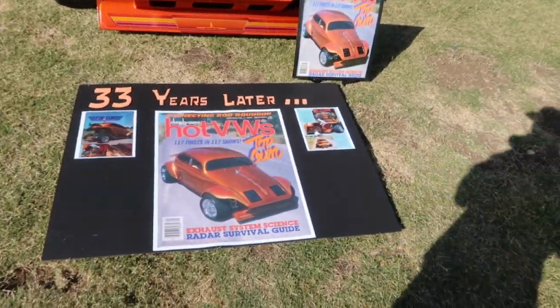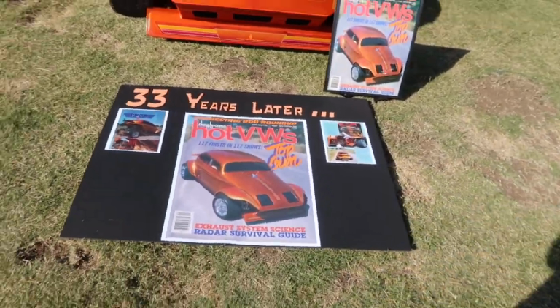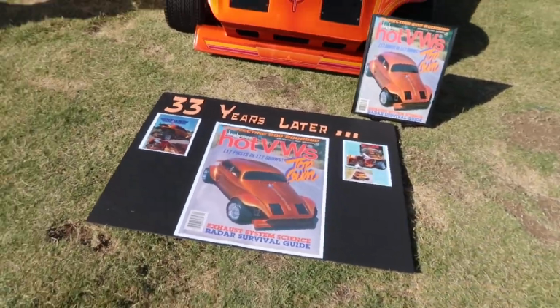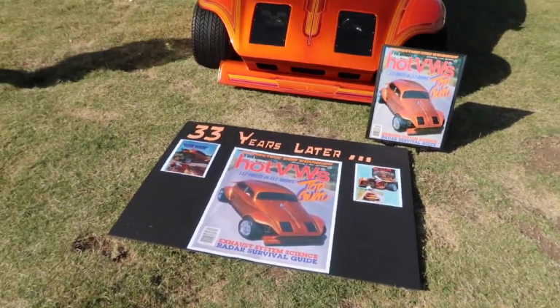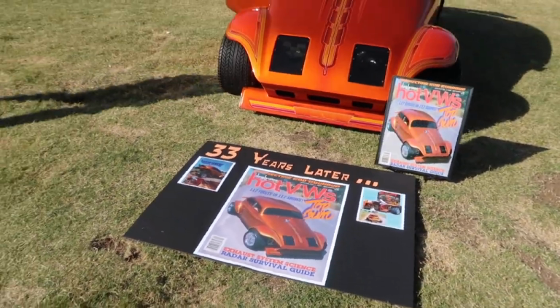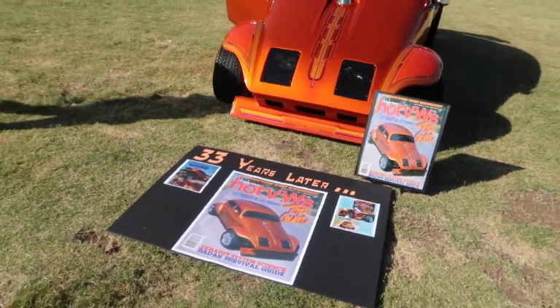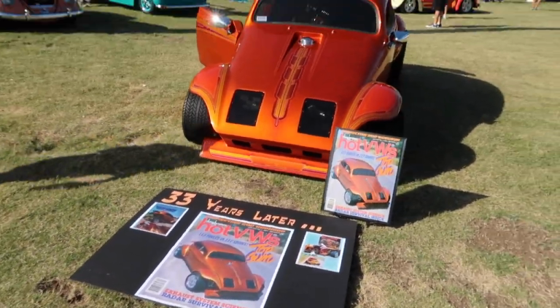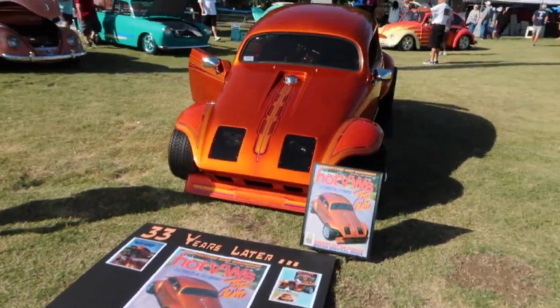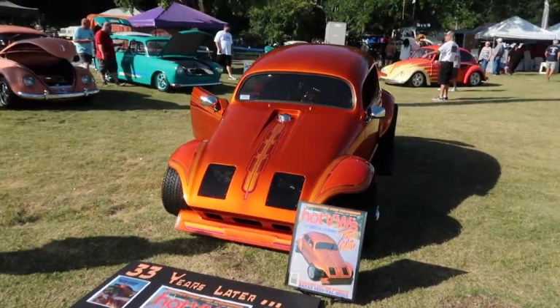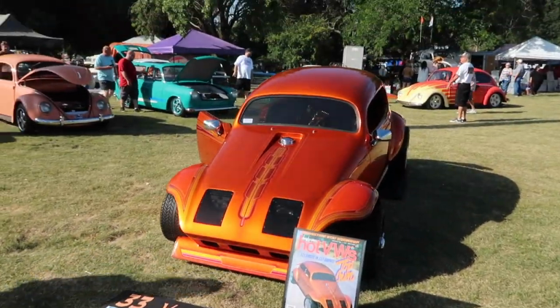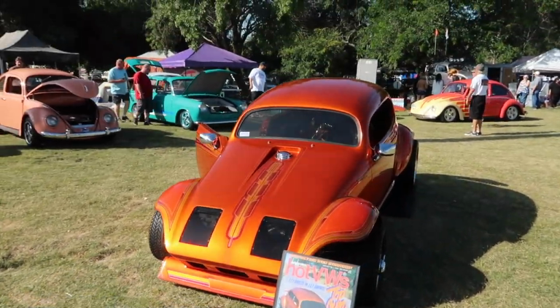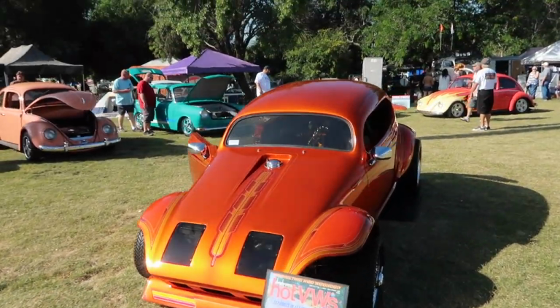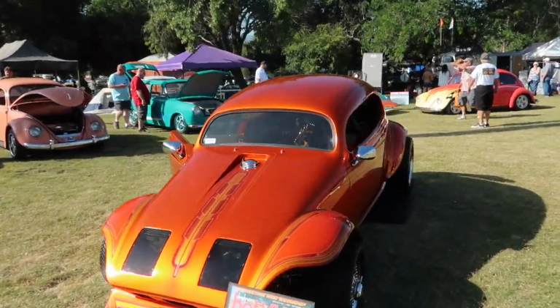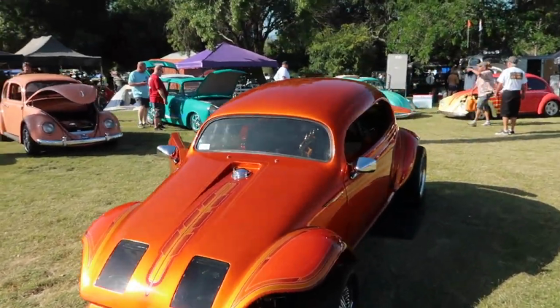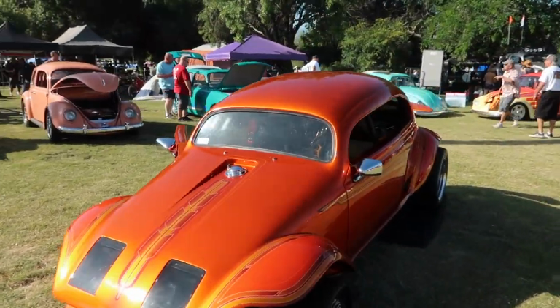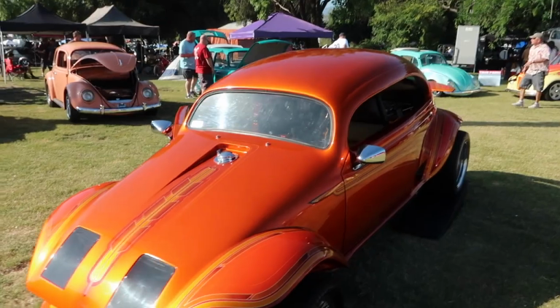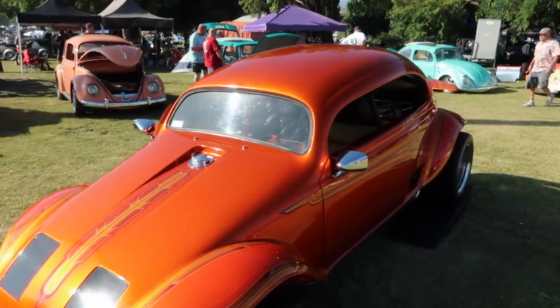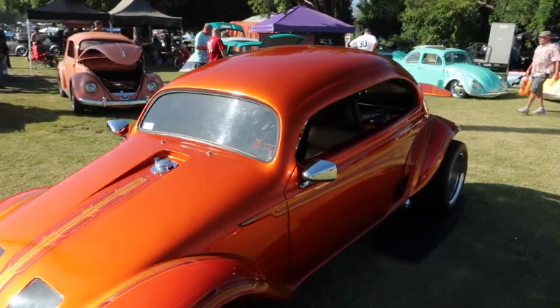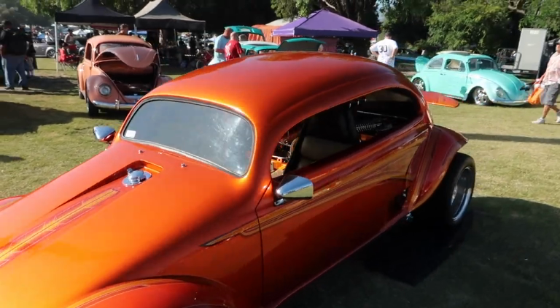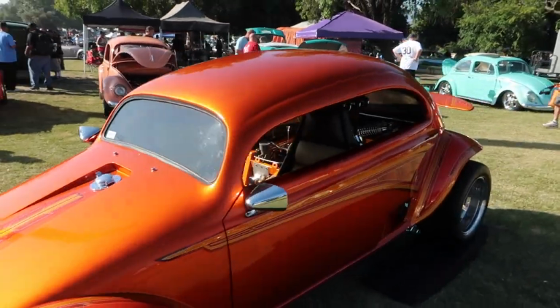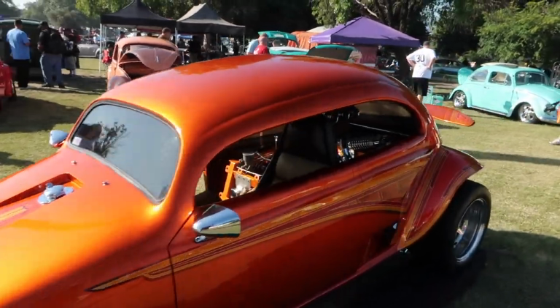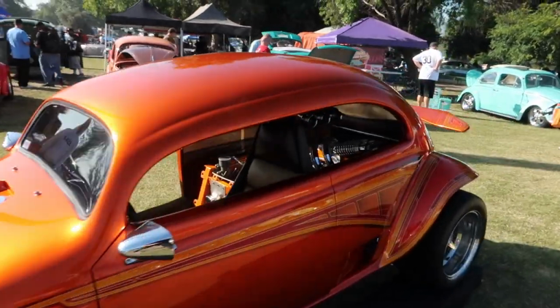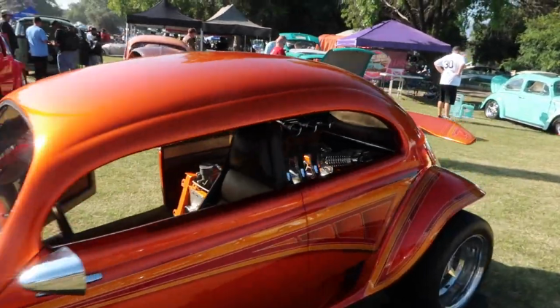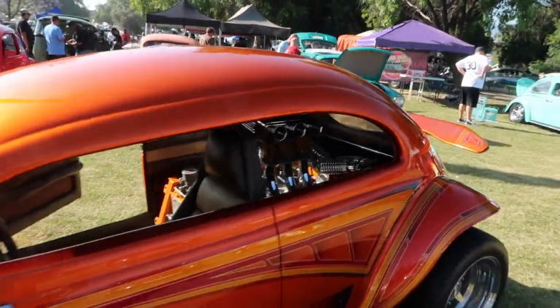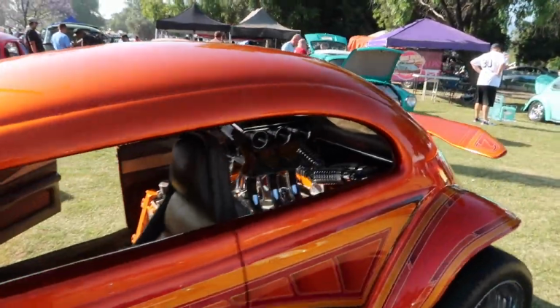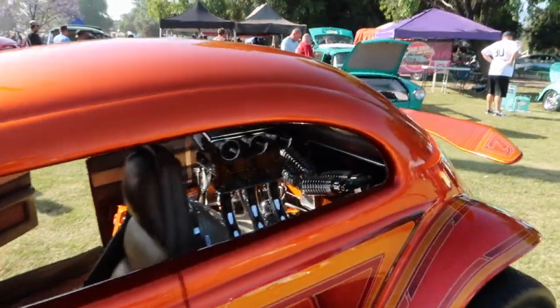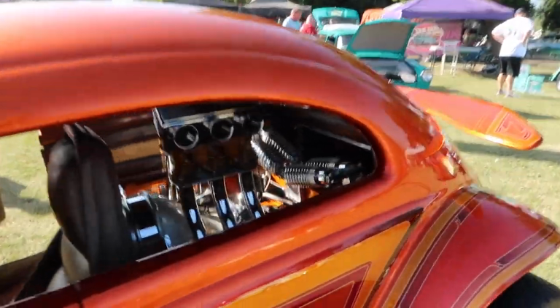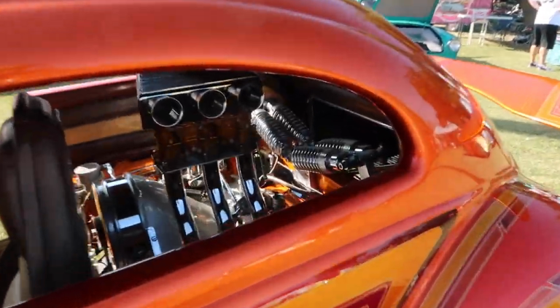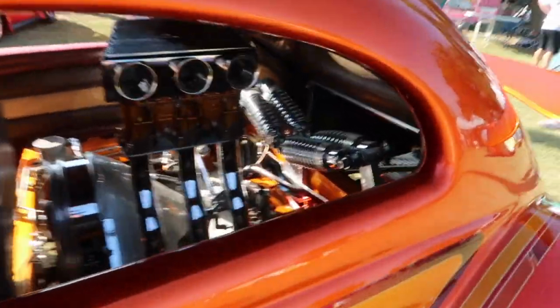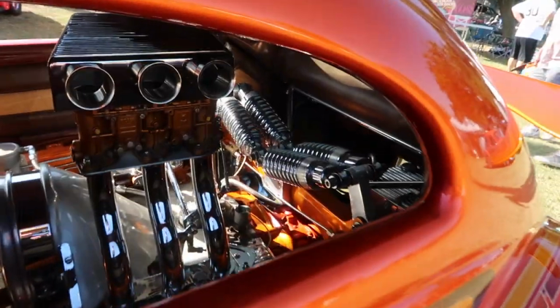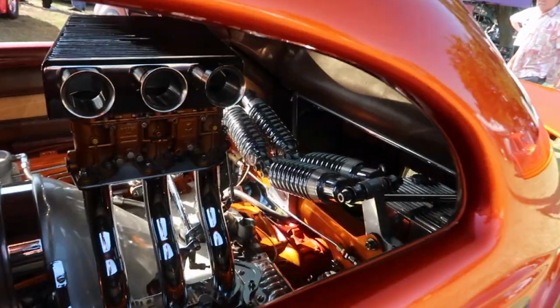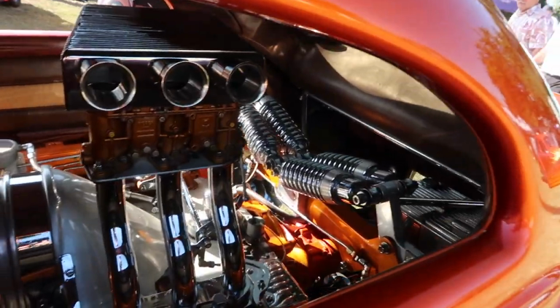Hot VW's — 33 years later still looks pretty good. This looks great actually — look at that cantilever suspension.